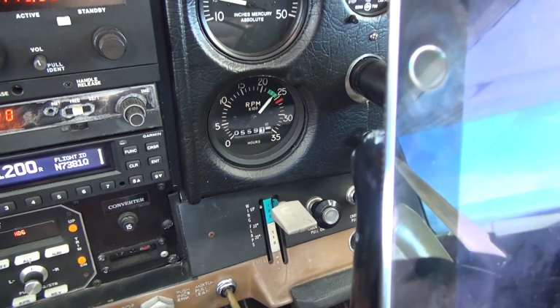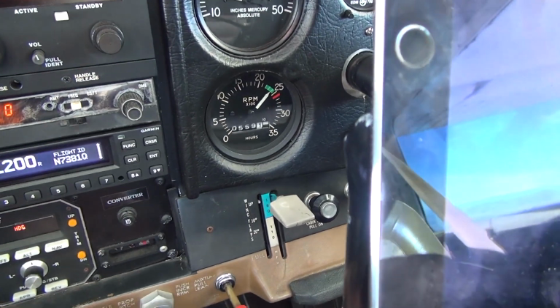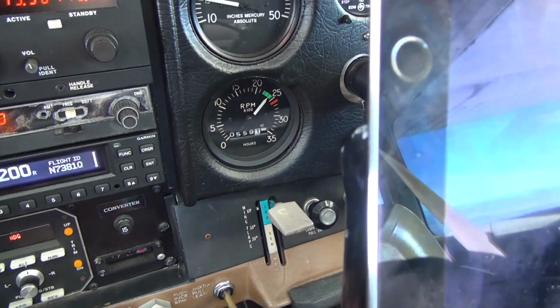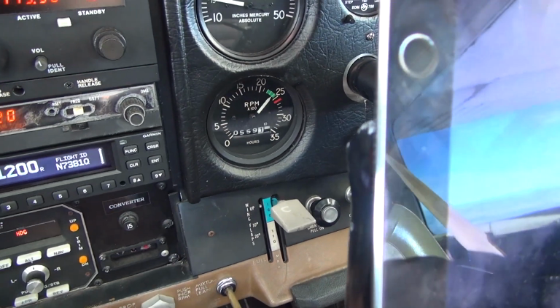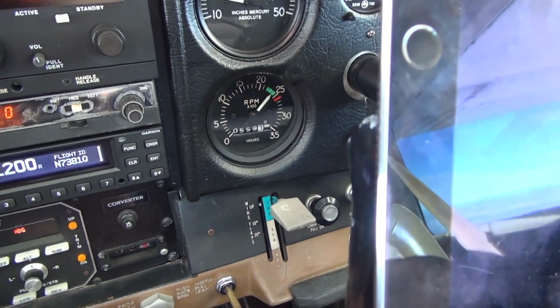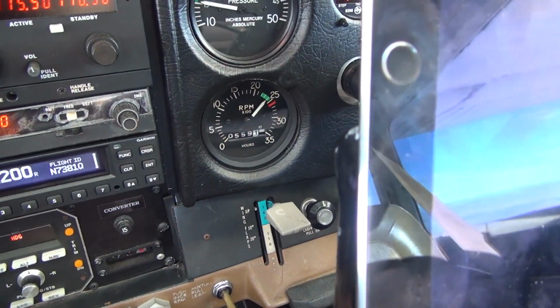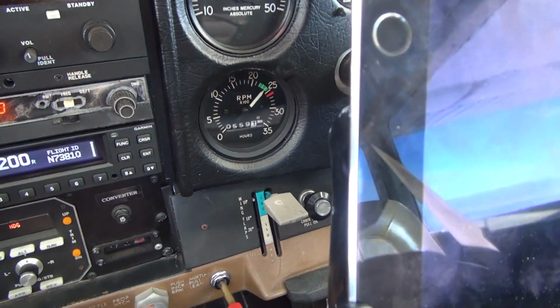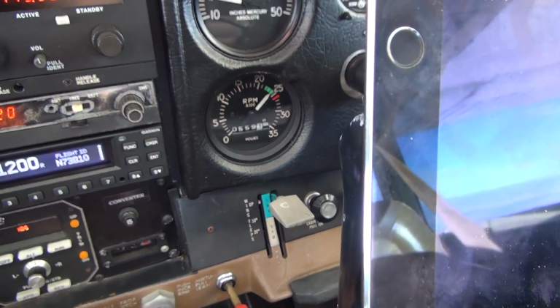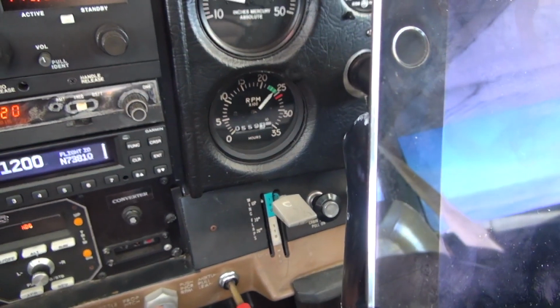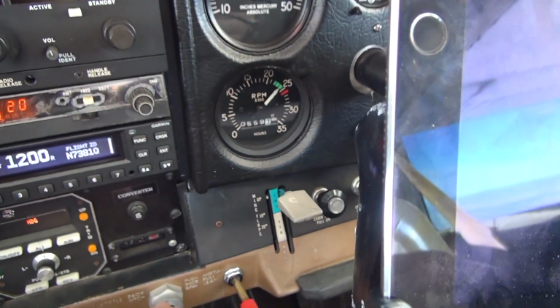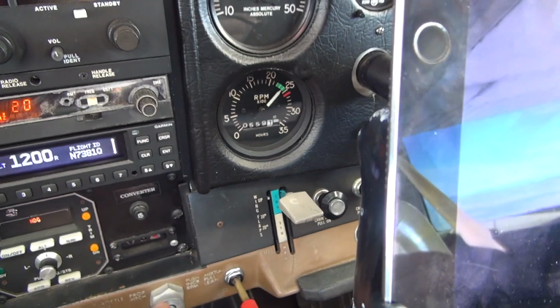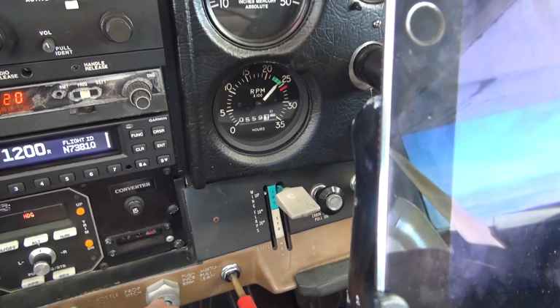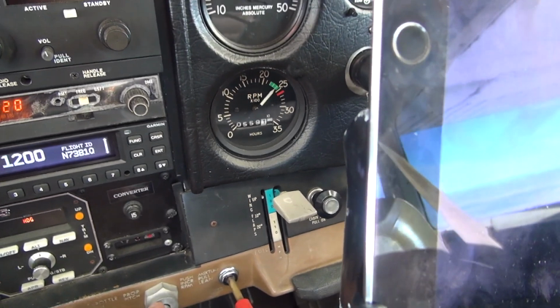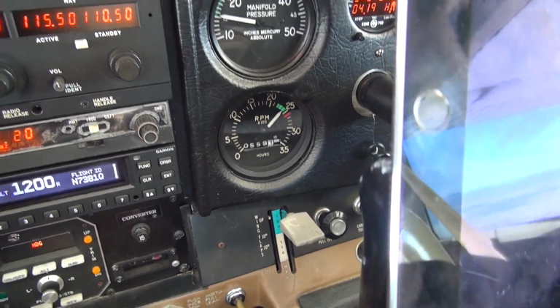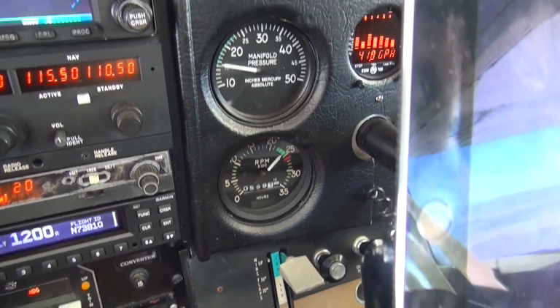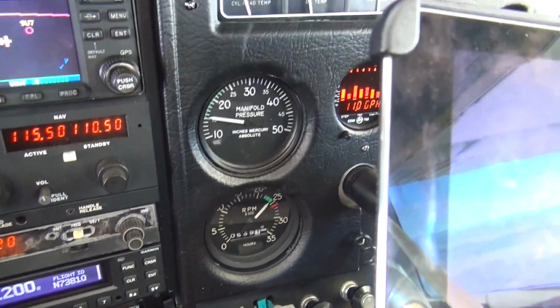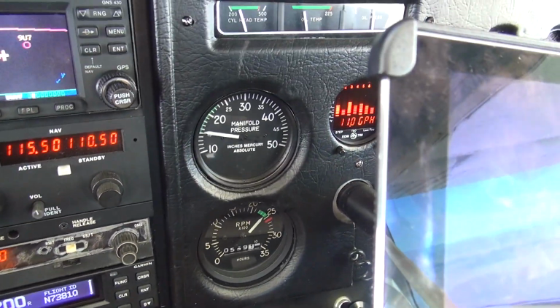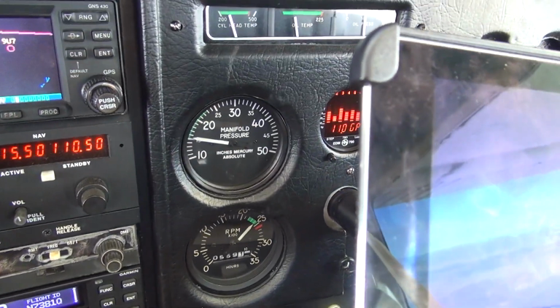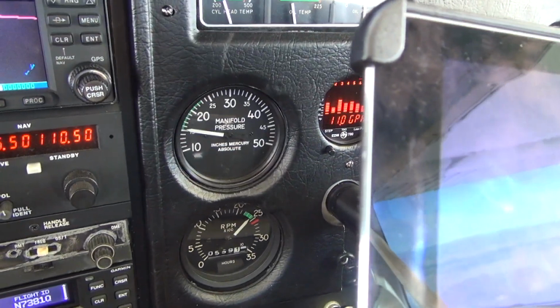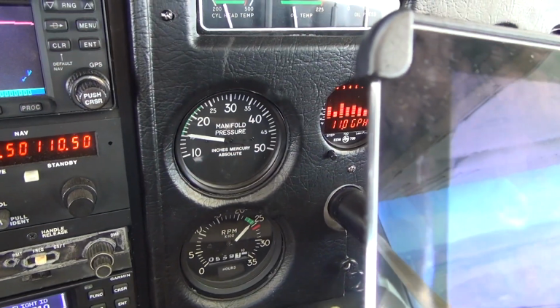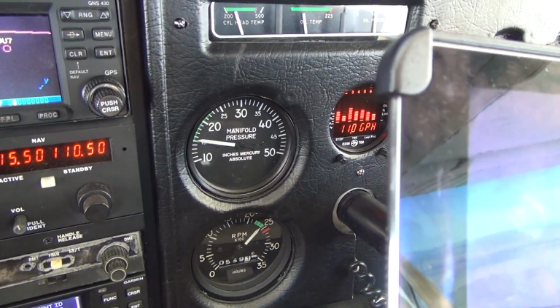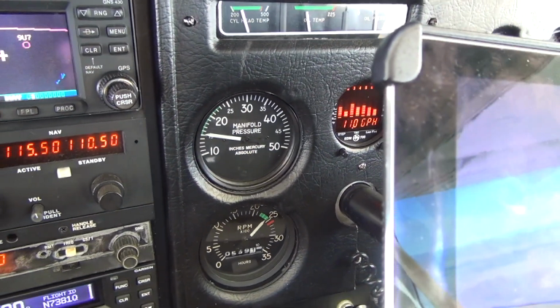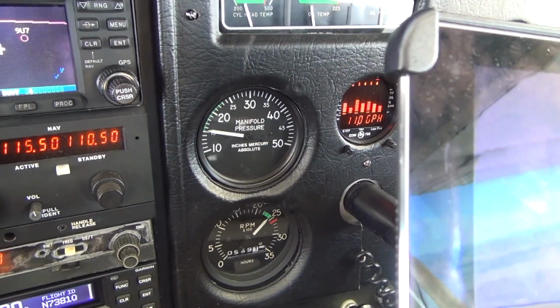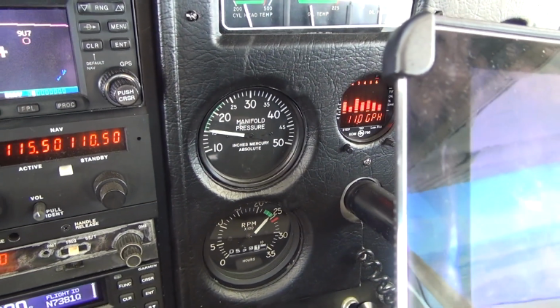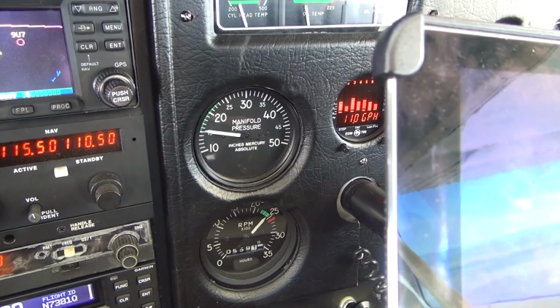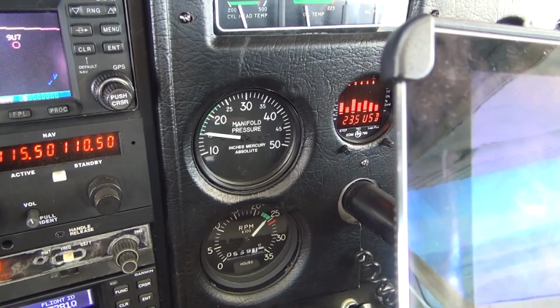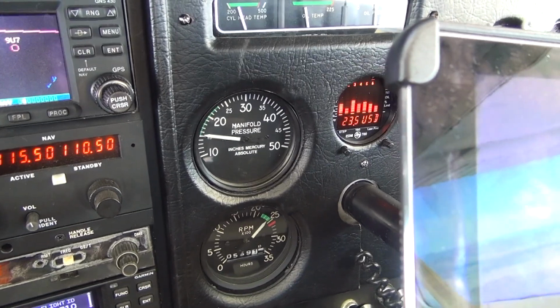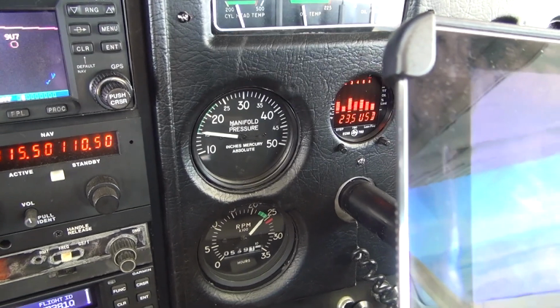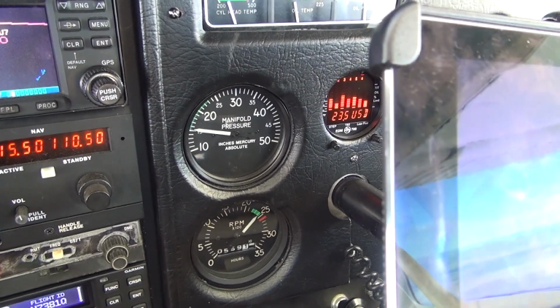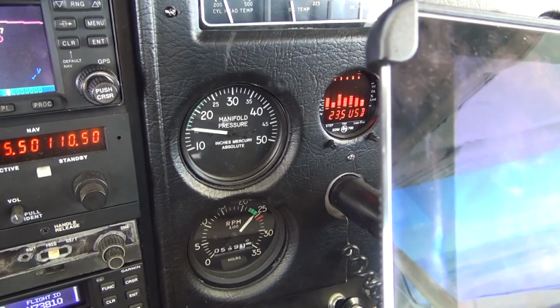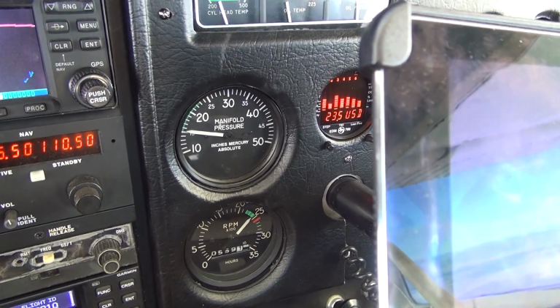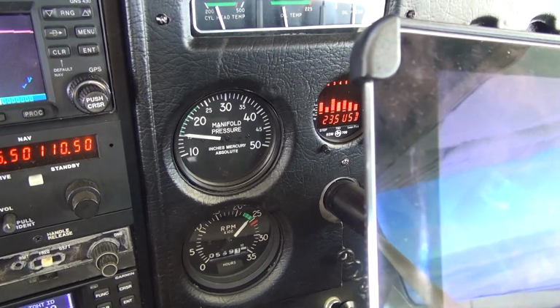Usually I don't want it quite that low — around 2,400 RPMs. We've got our manifold pressure right here, and usually that should be lower. It takes a little bit of training to manage these controls properly.